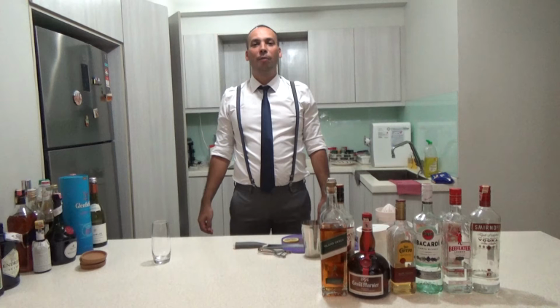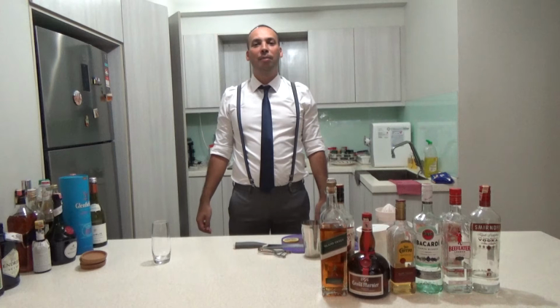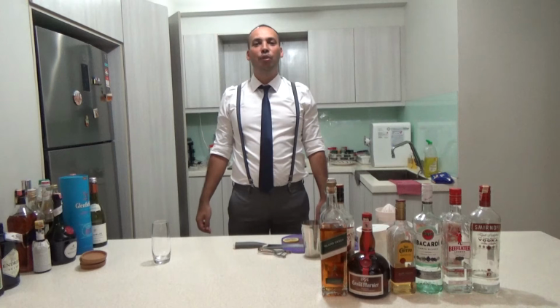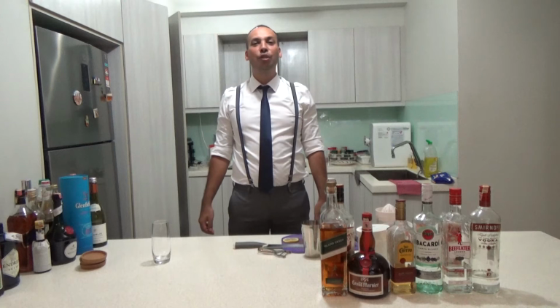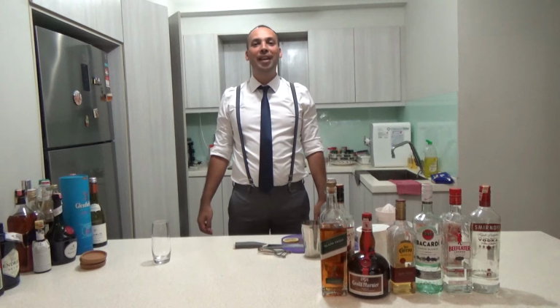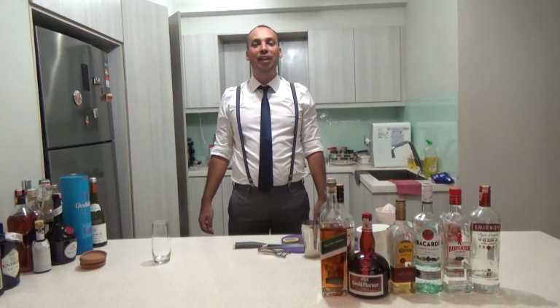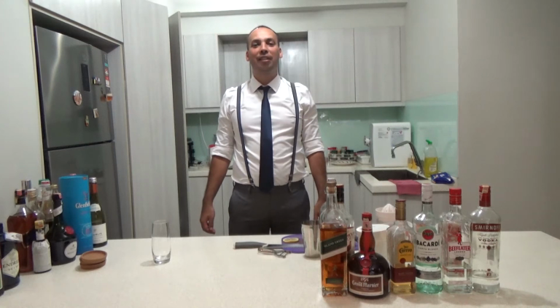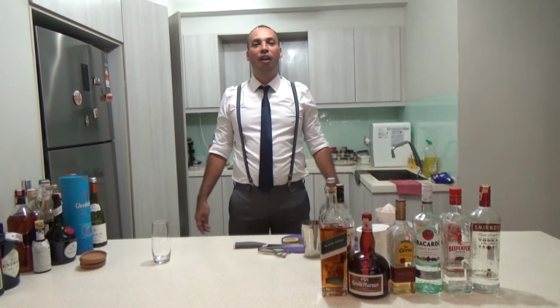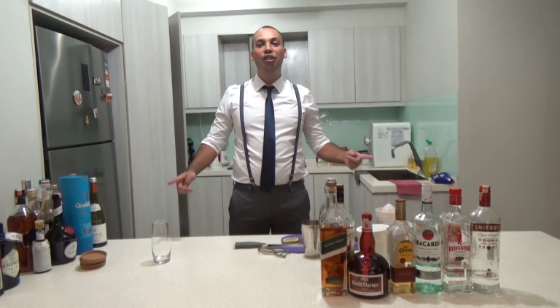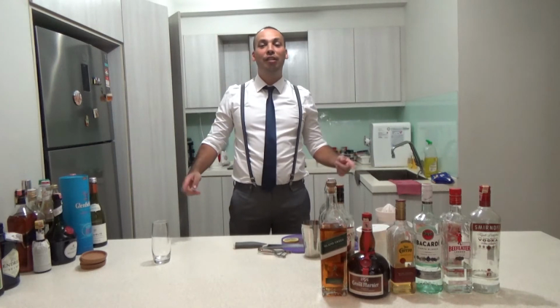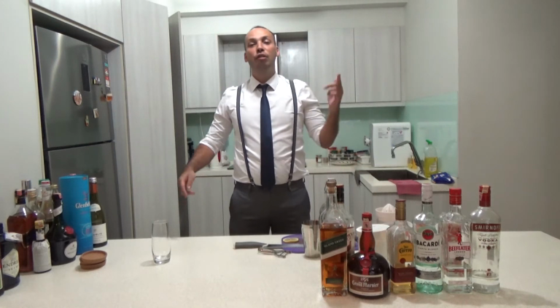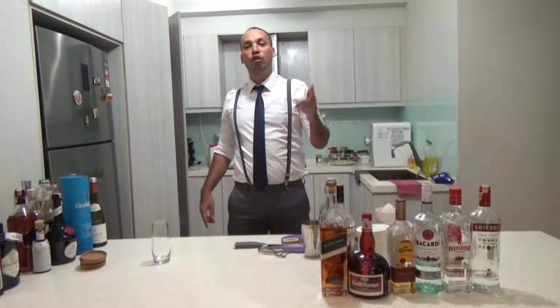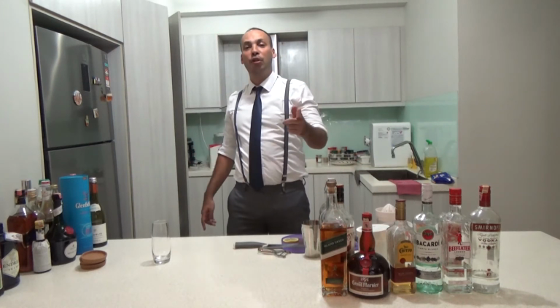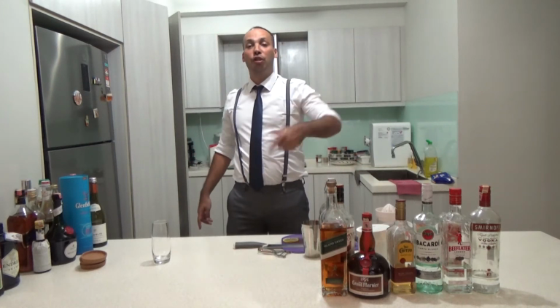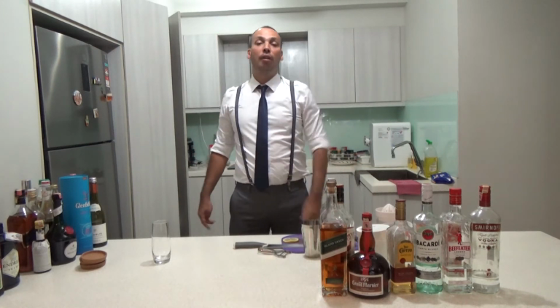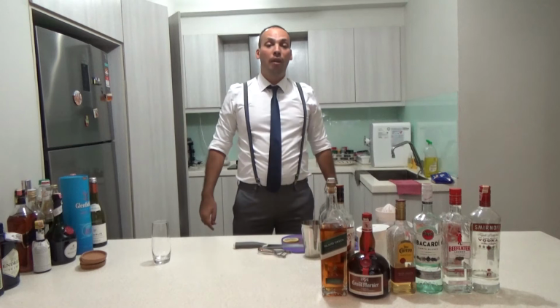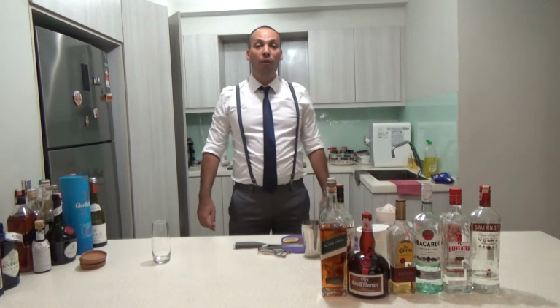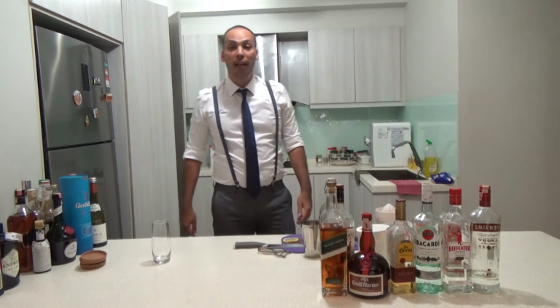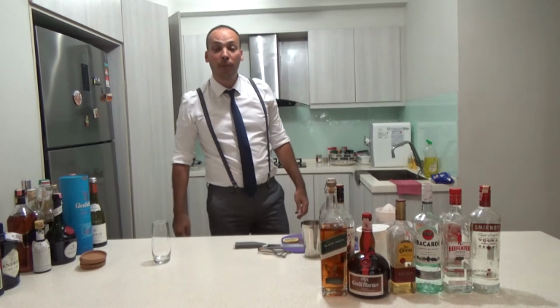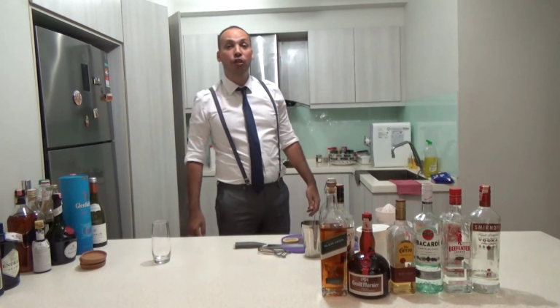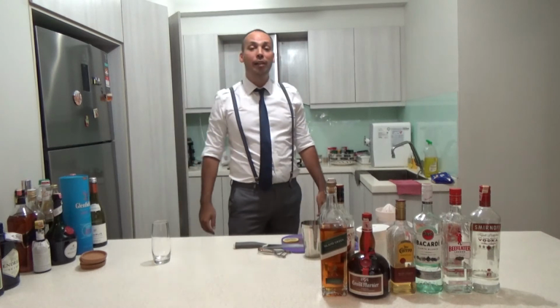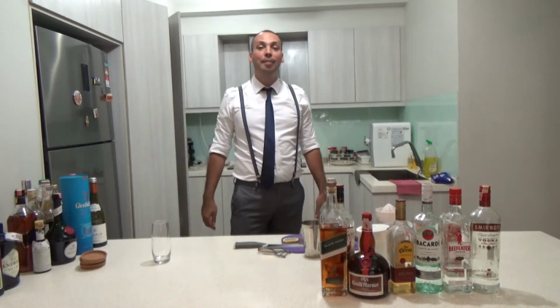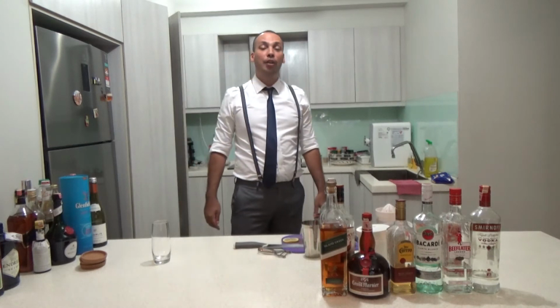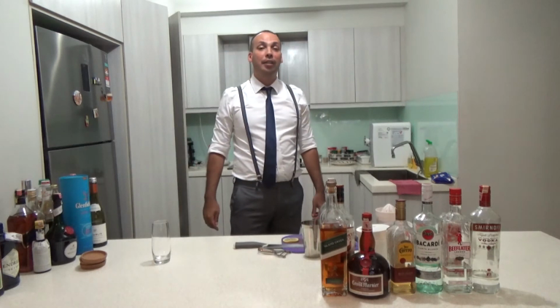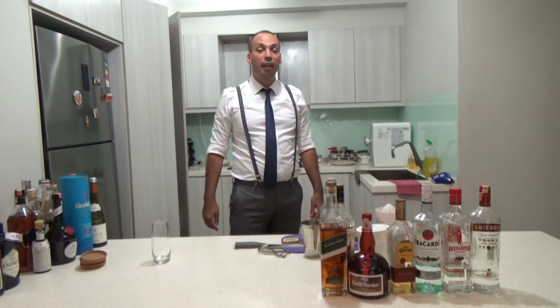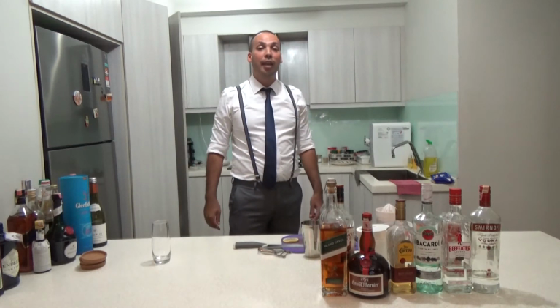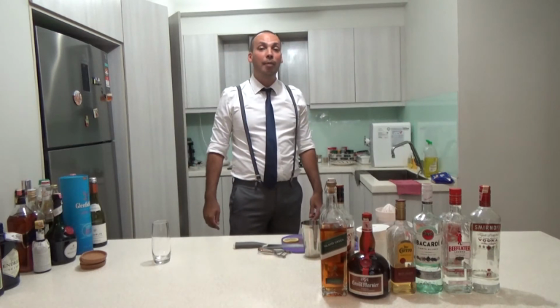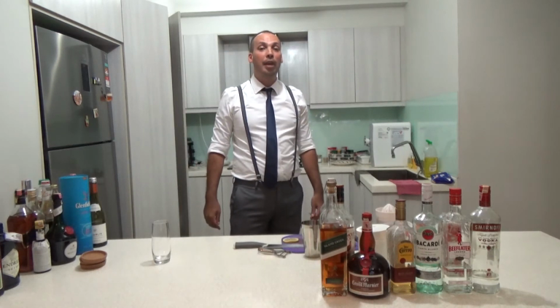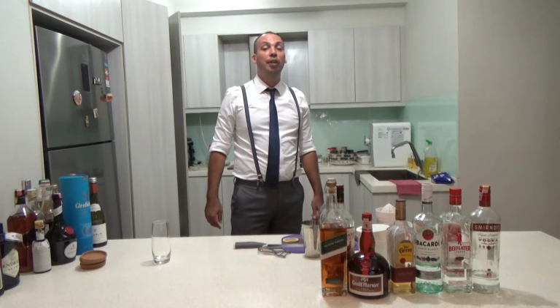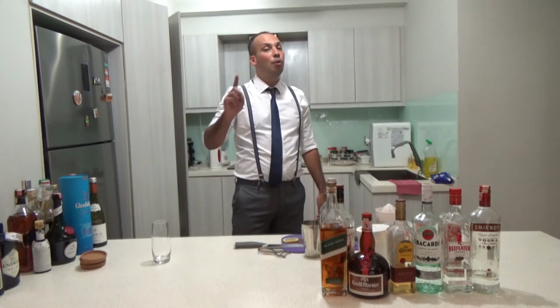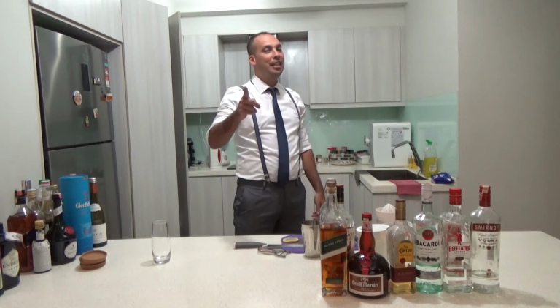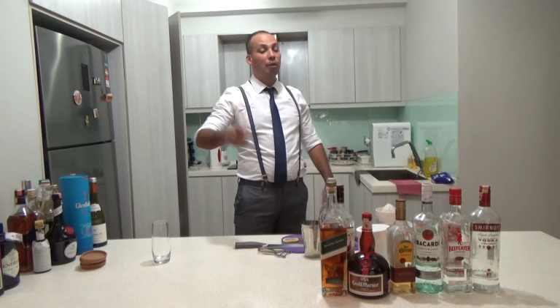Welcome to Shooter Make Drinks on my channel Shooter McCourish. Today I am going to make a Whiskey Sour.